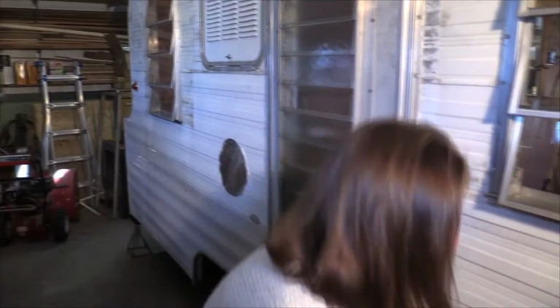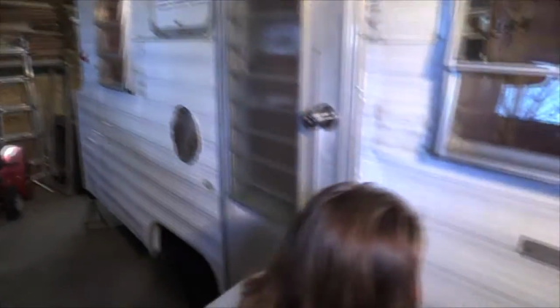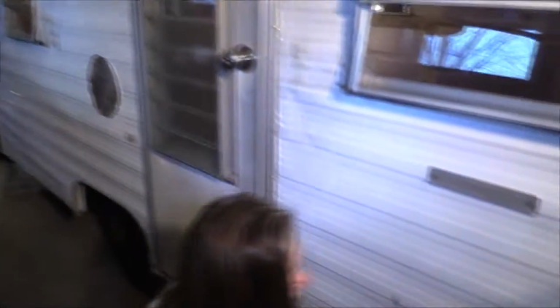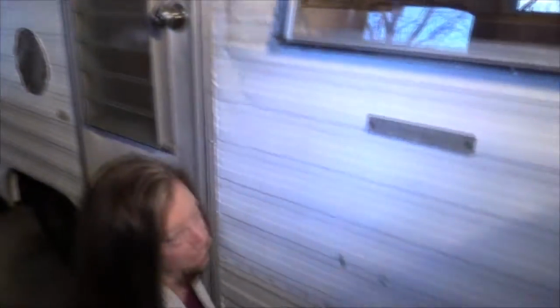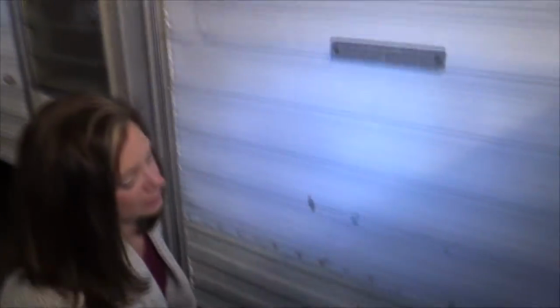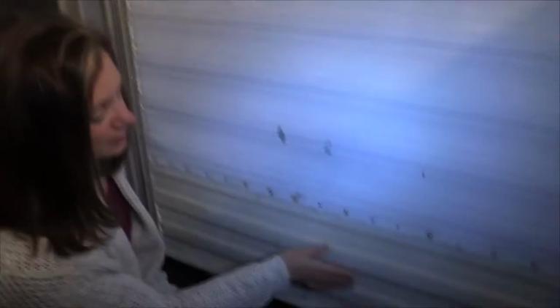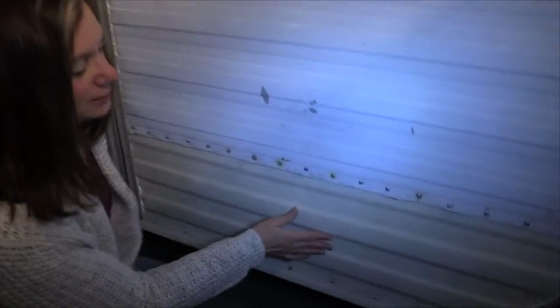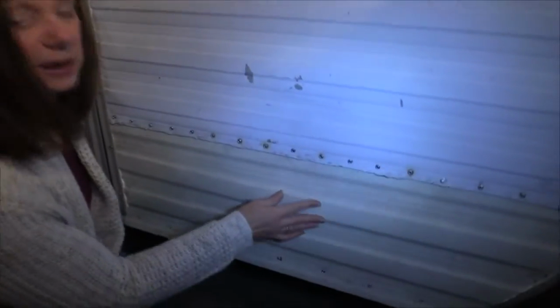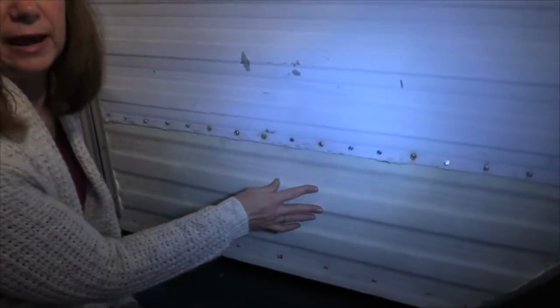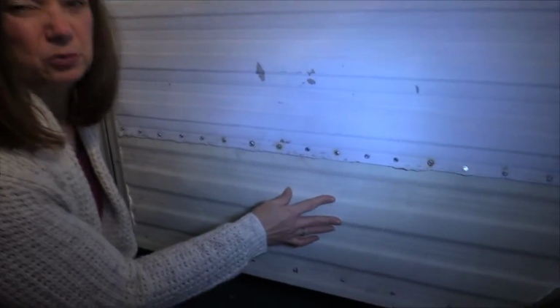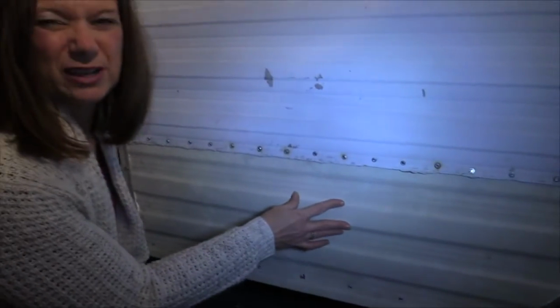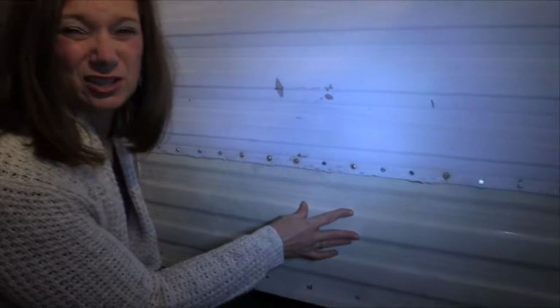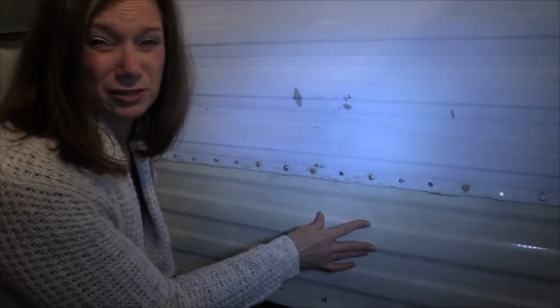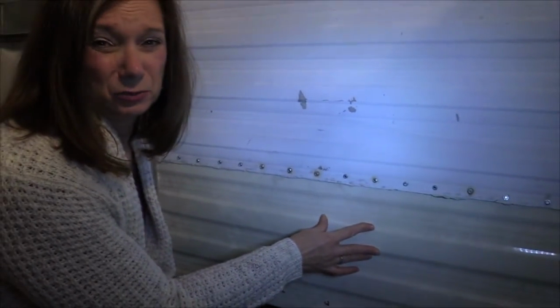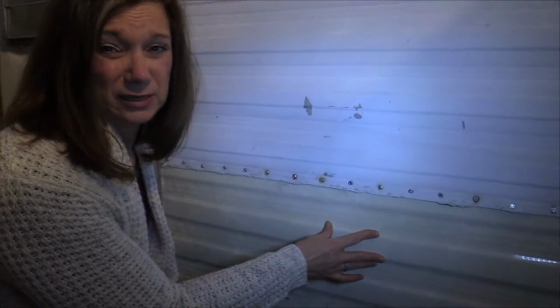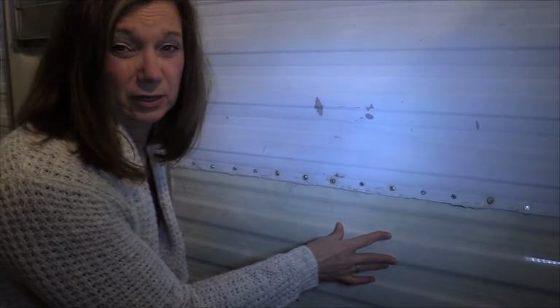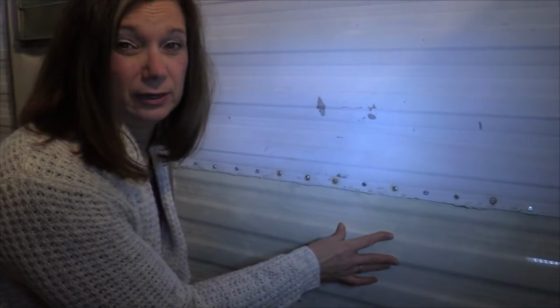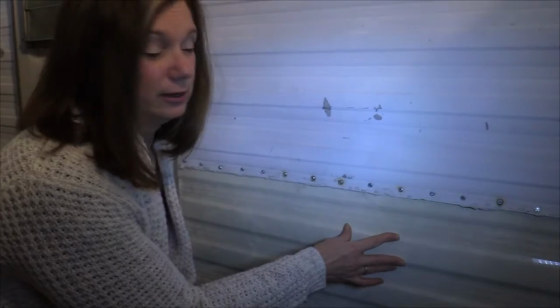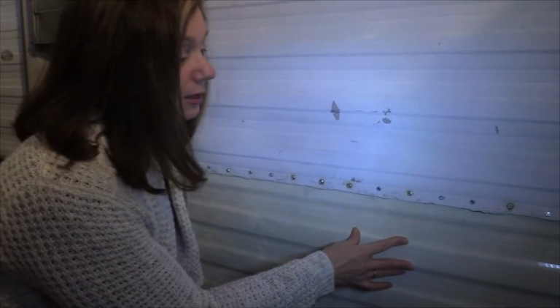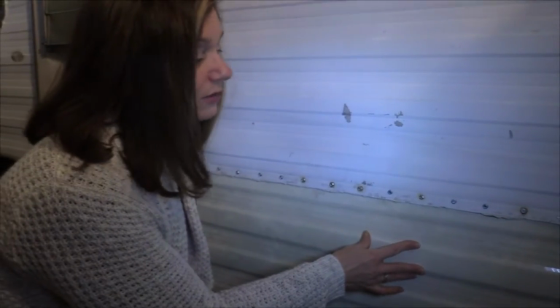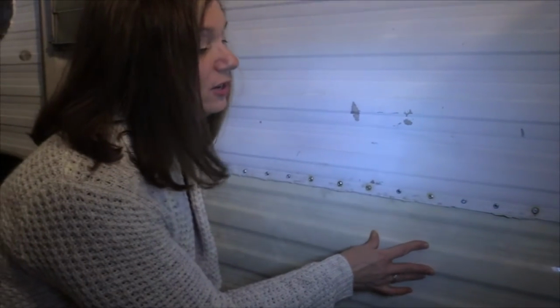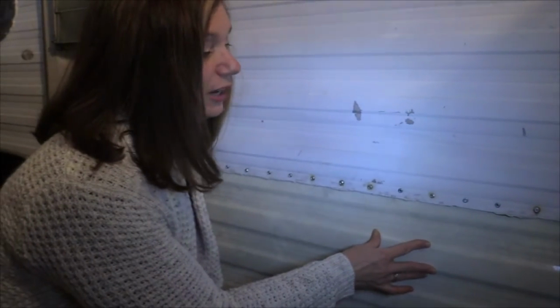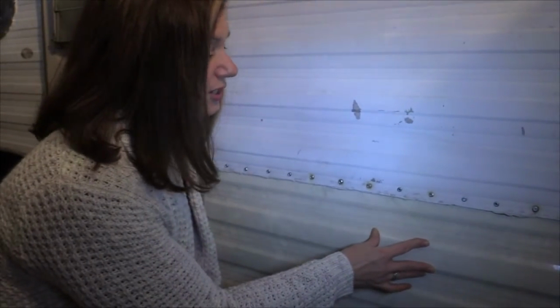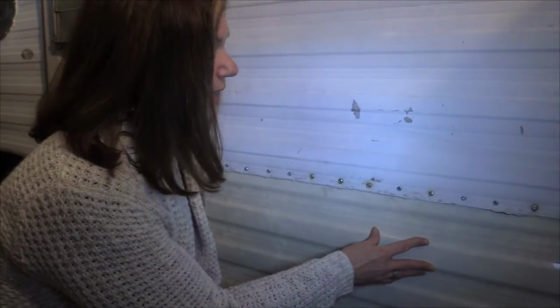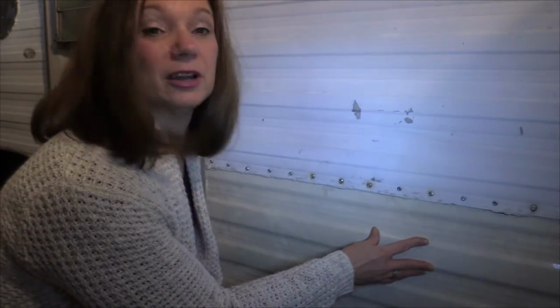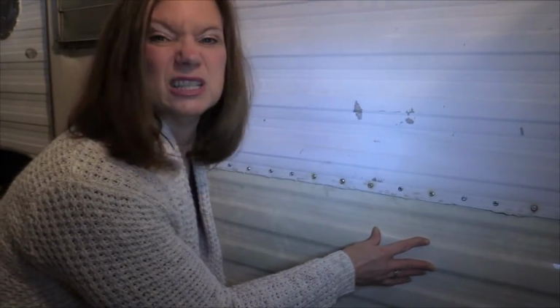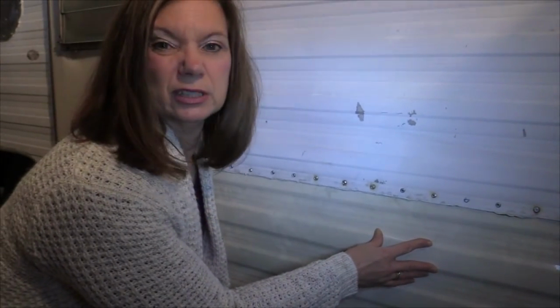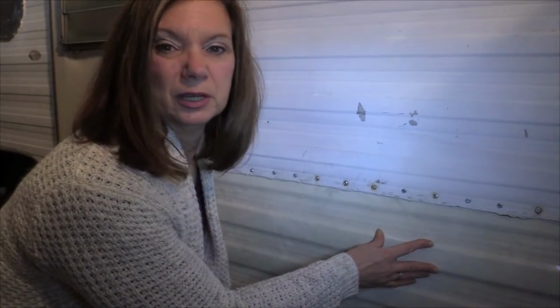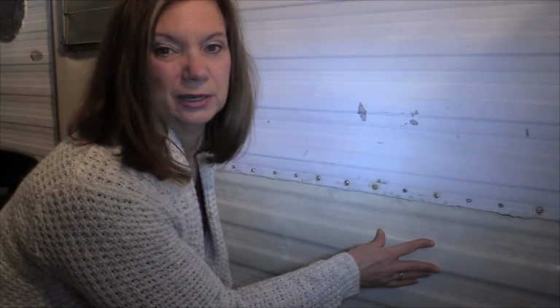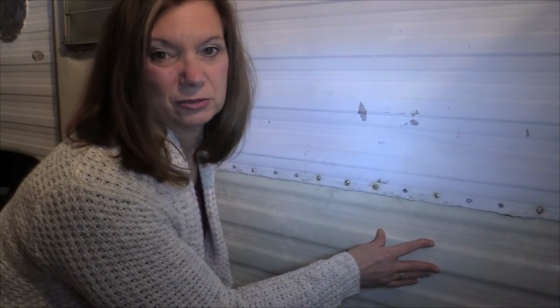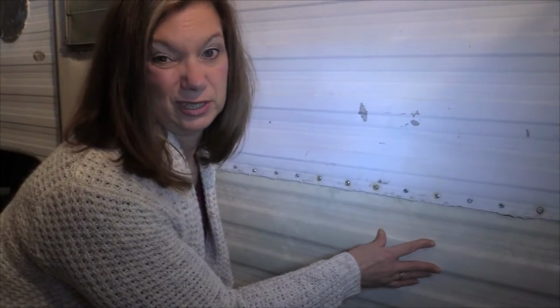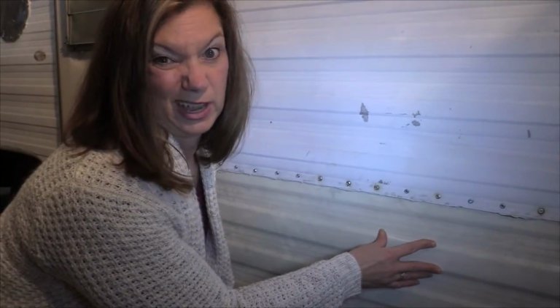Down here is the siding patch. We matched it as closely as we possibly could — the previous owner had just slapped on a piece of aluminum and it looked really bad.